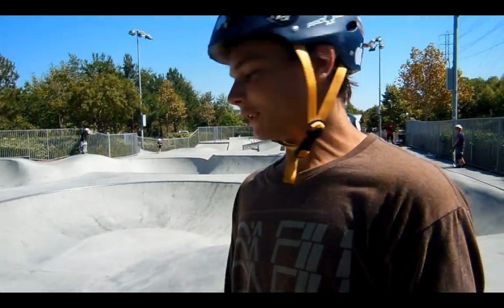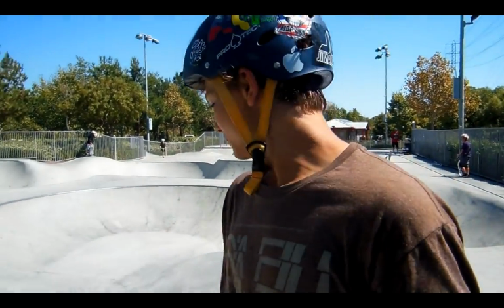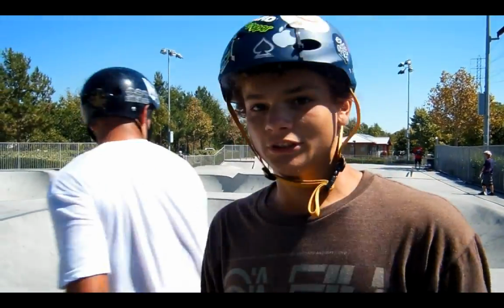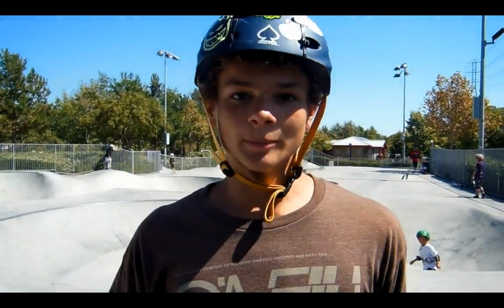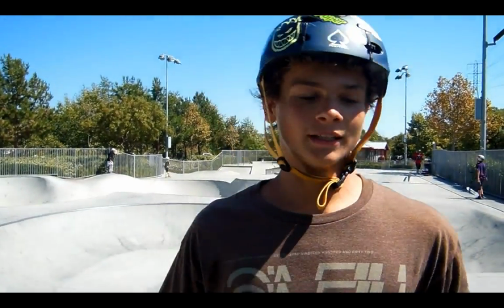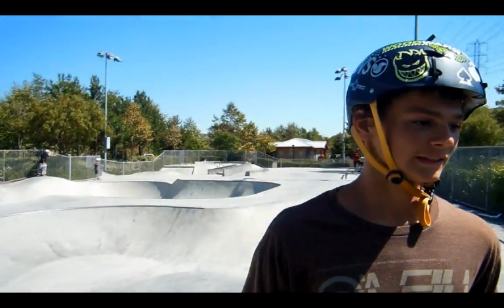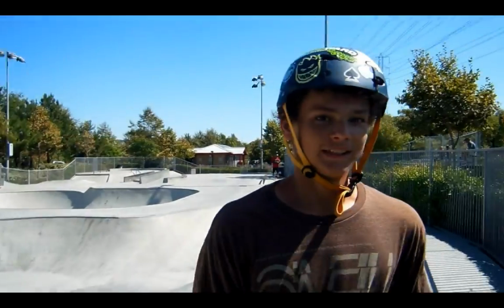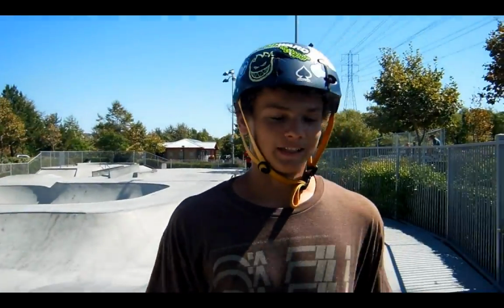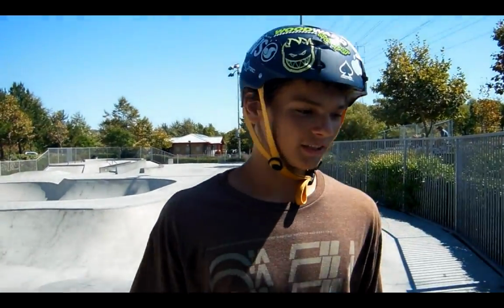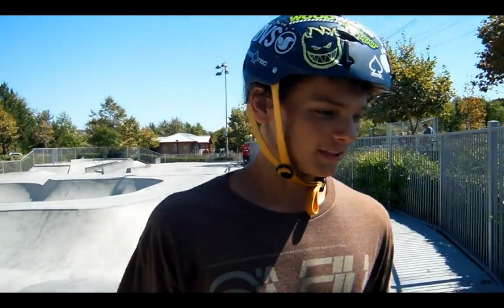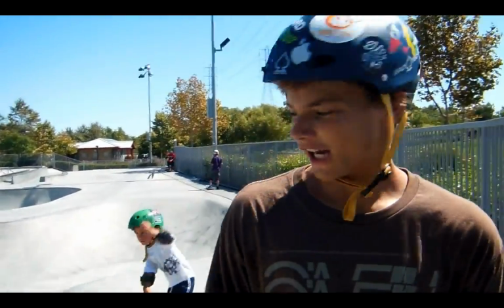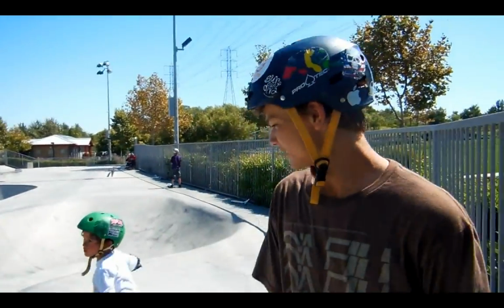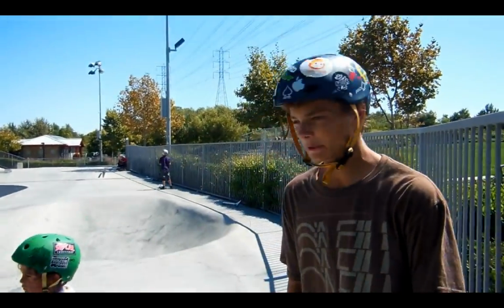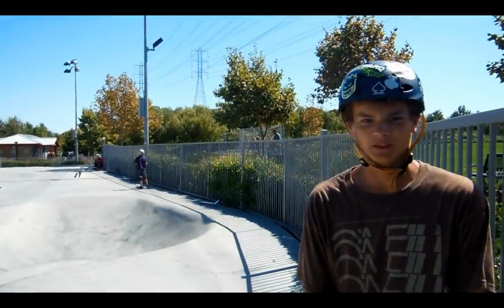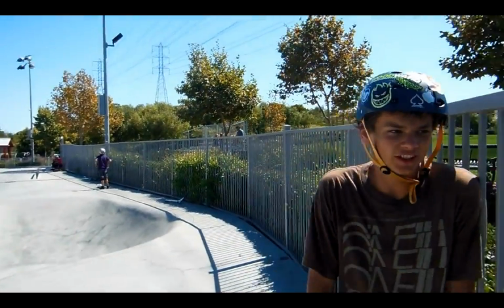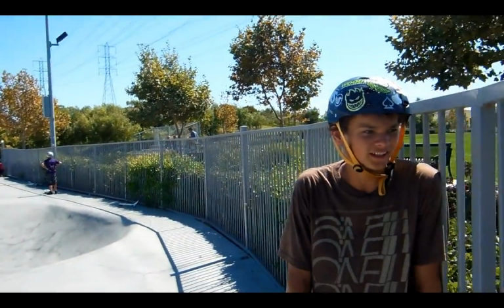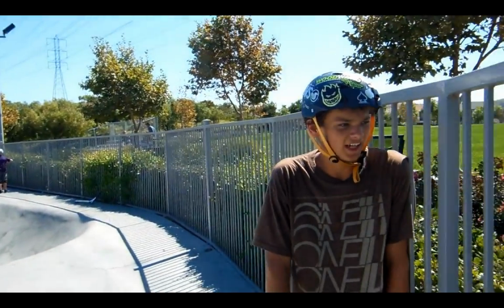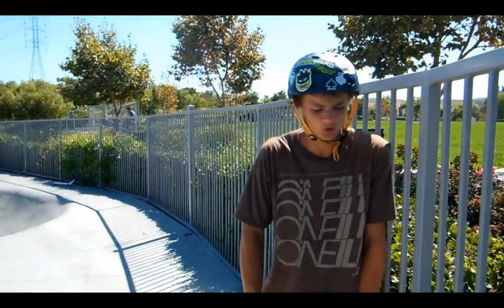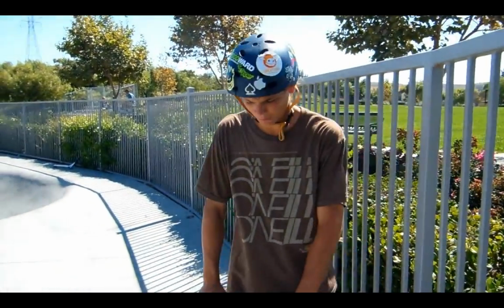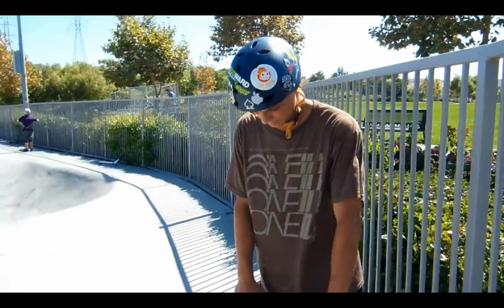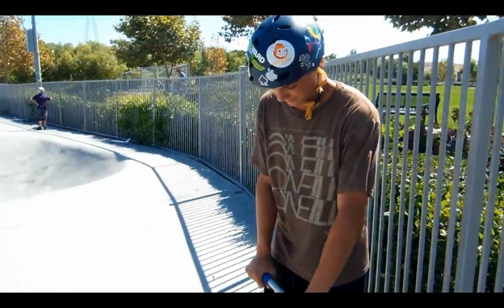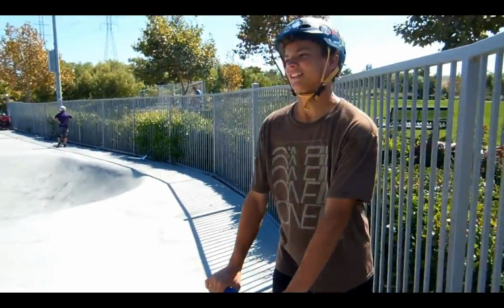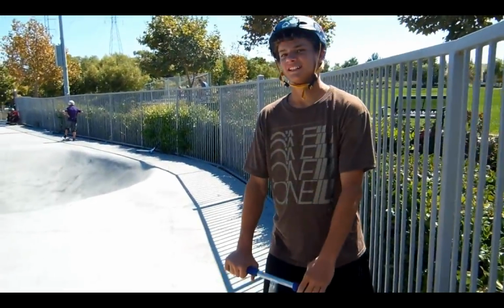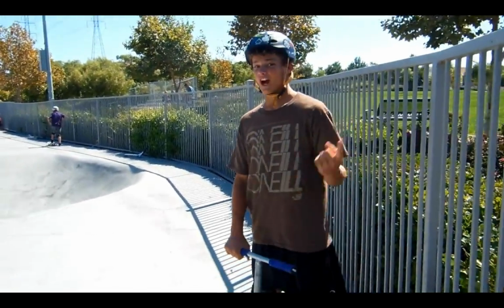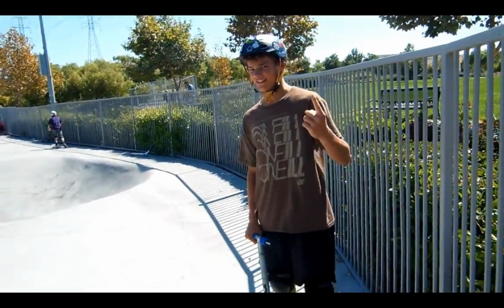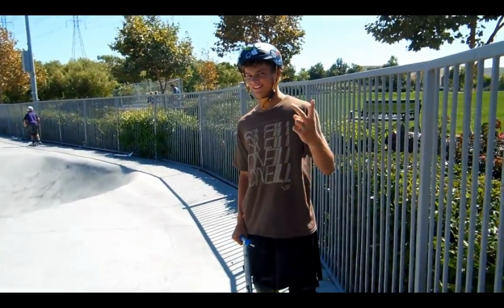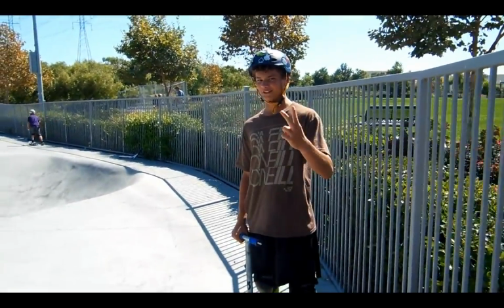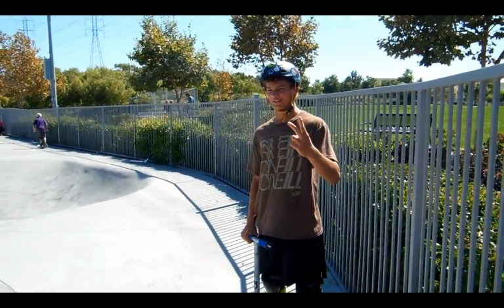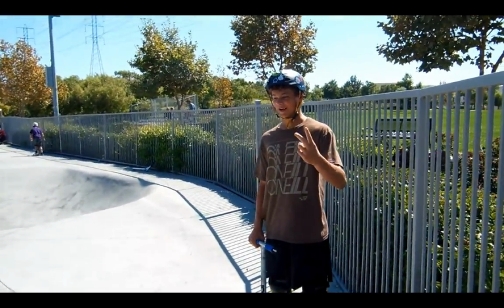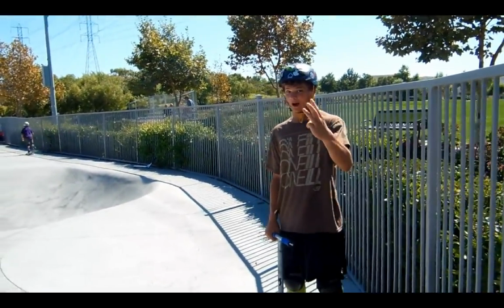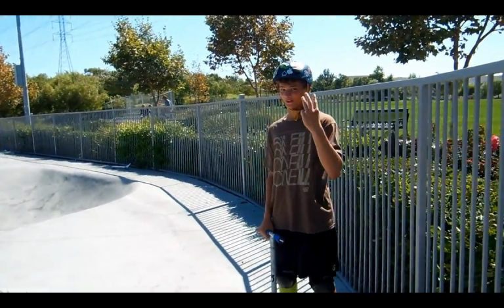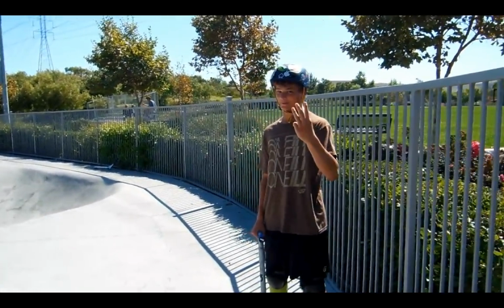Hello, ZeroTurb. Max here. Today we're going to be learning how to triple tailwhip. It is not one, not two, but three tailwhips.